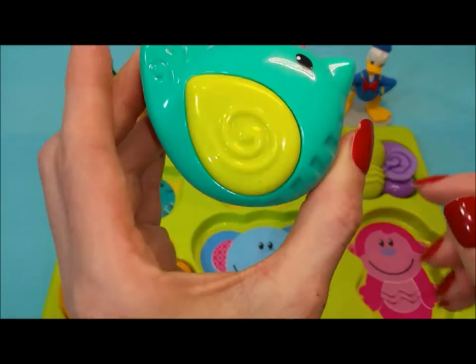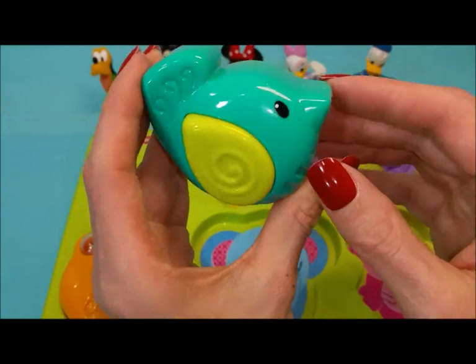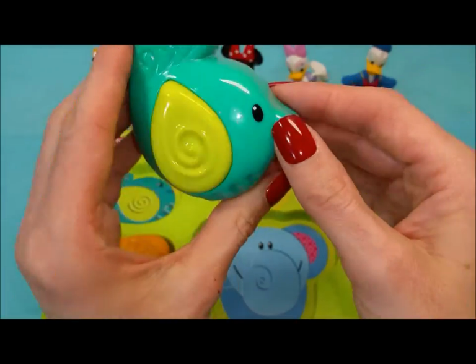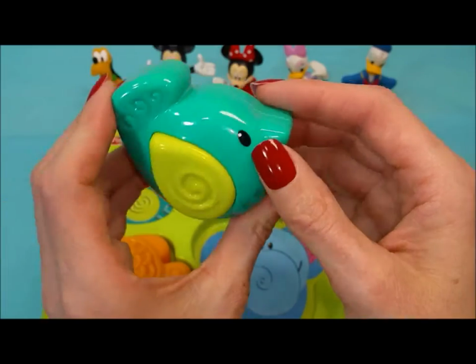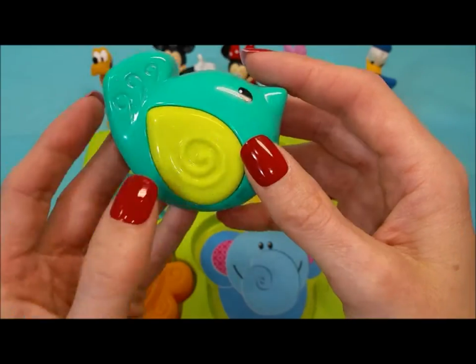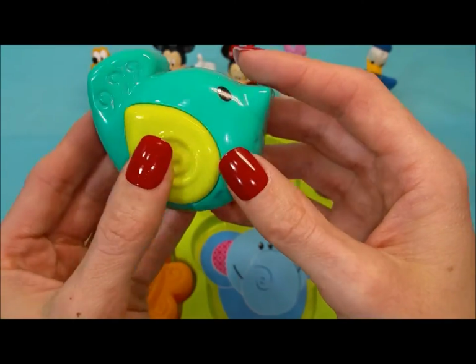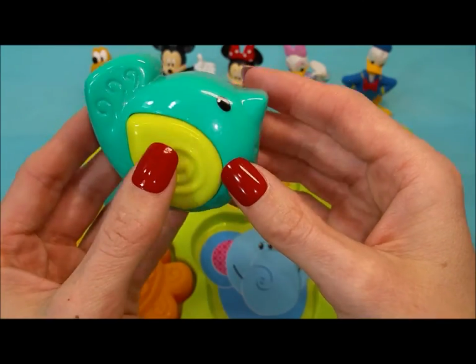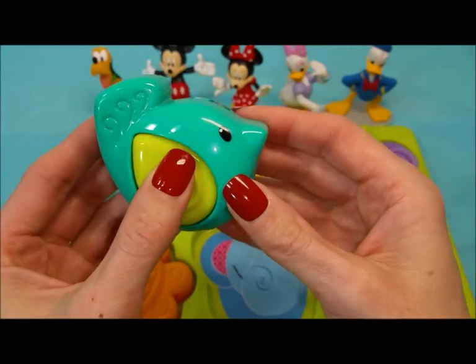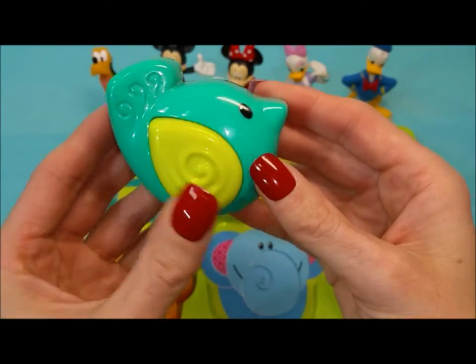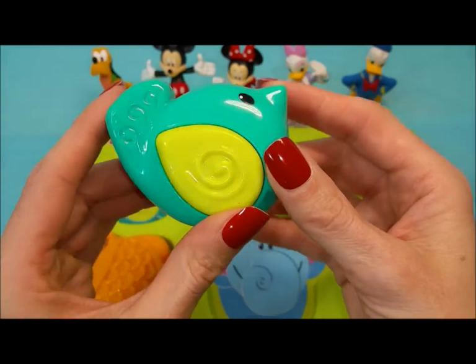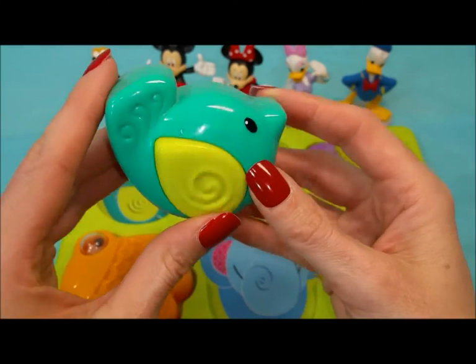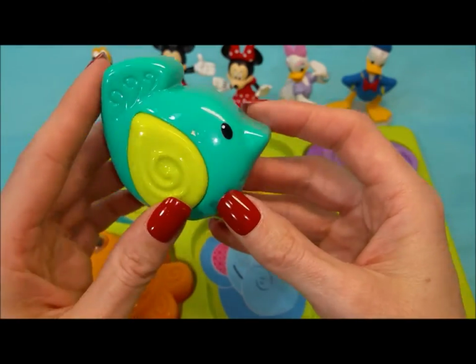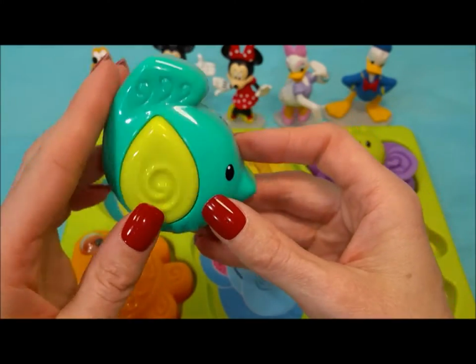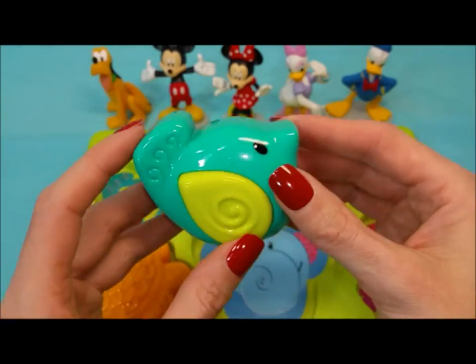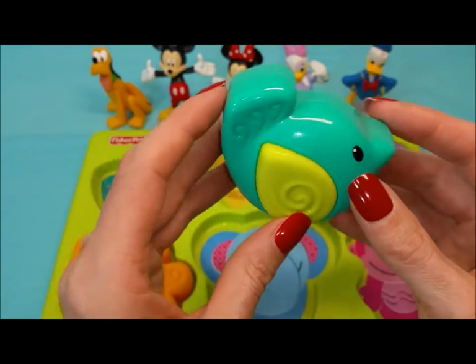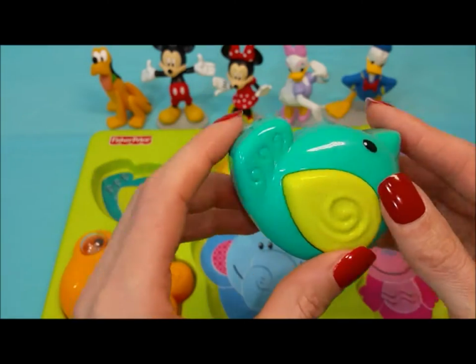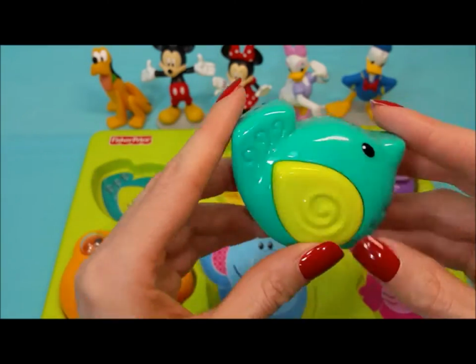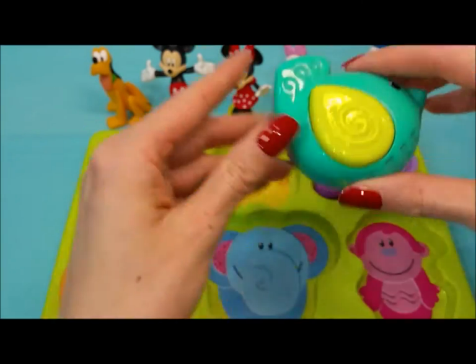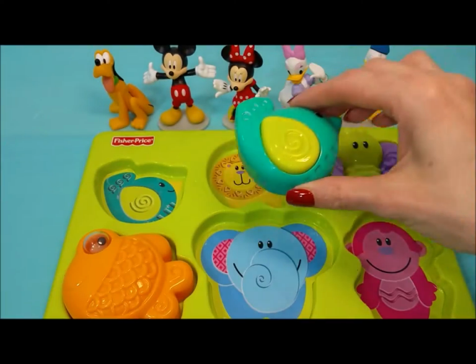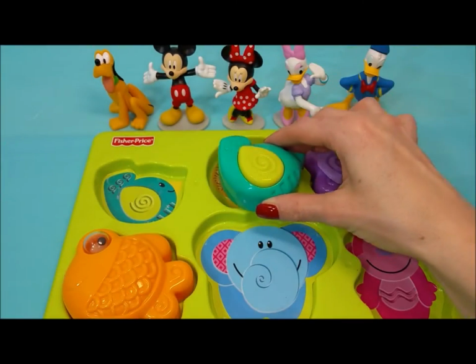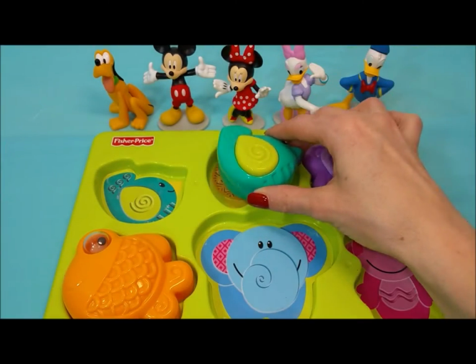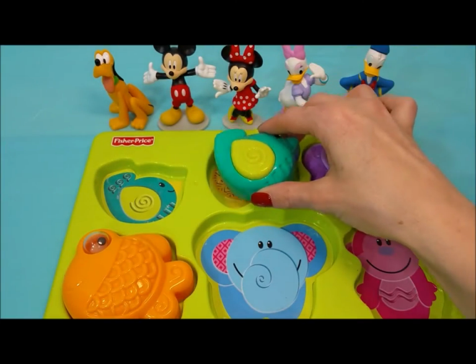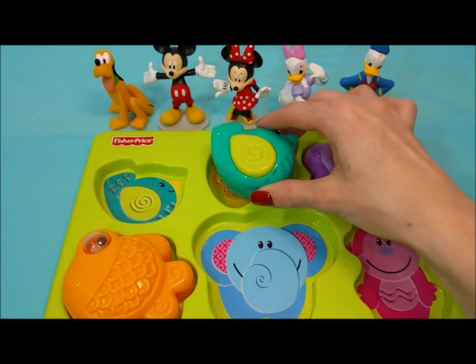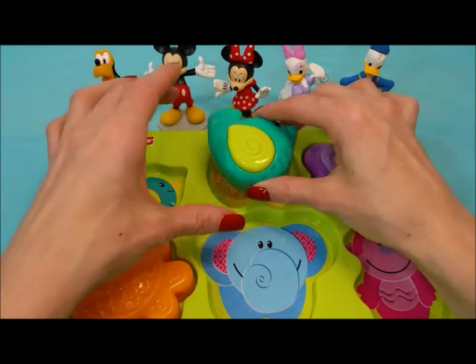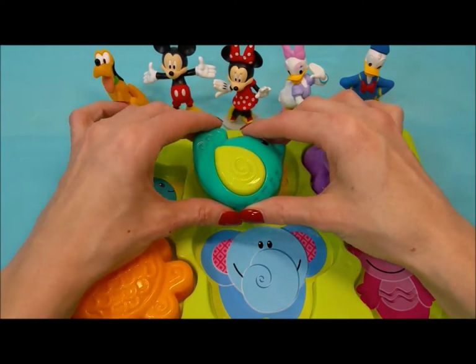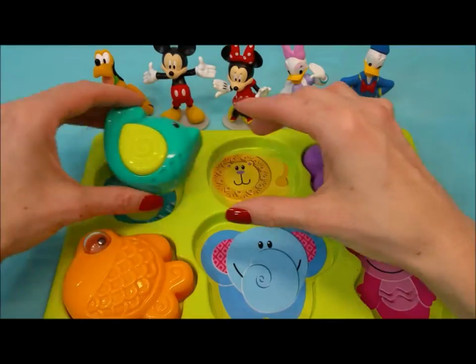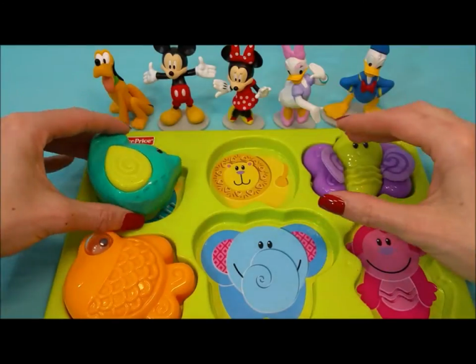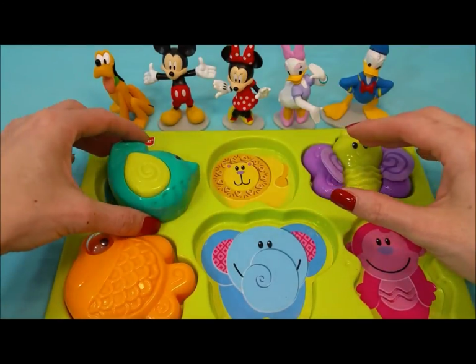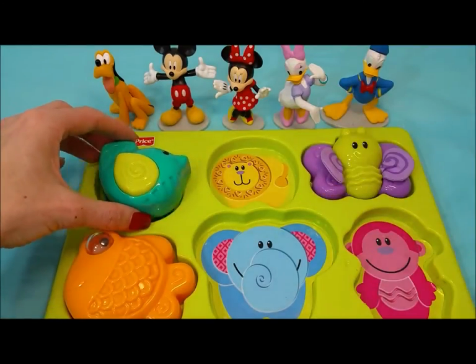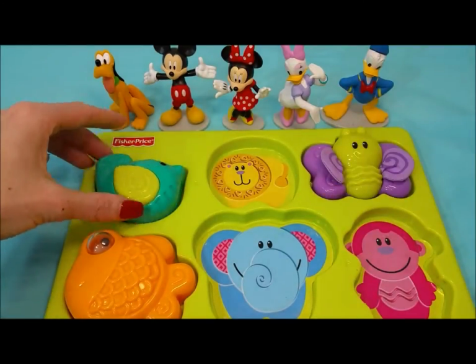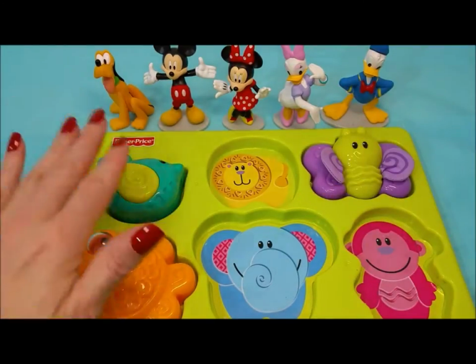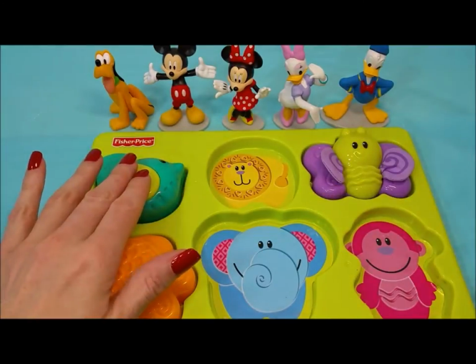Then we have this little green and turquoise bird, and she squeaks. Does she go right here? Oh no, she doesn't quite fit. Maybe in this corner? Oh, that's just right.